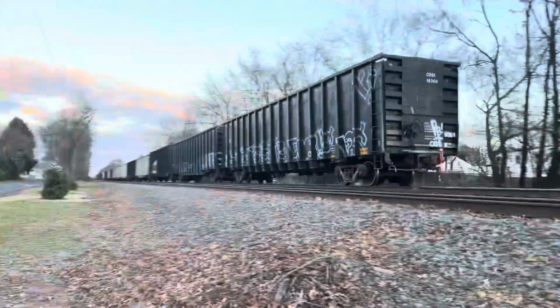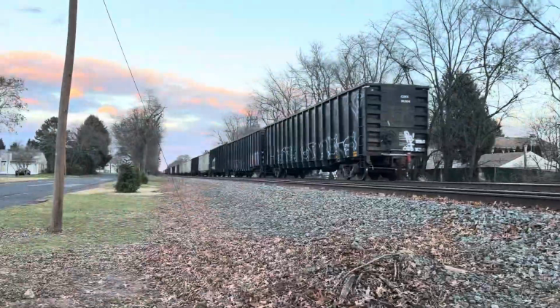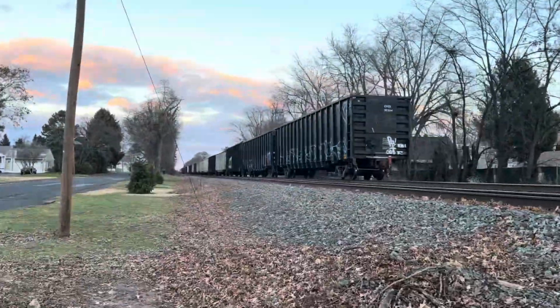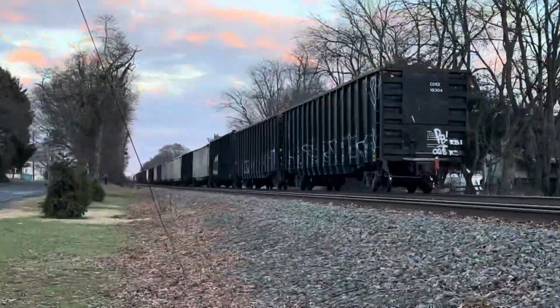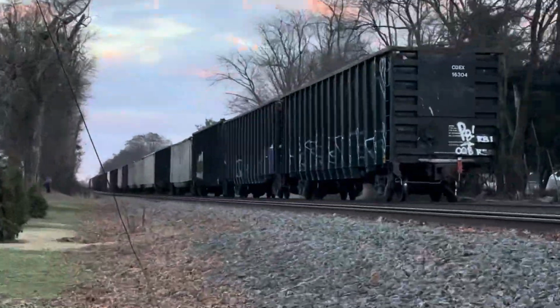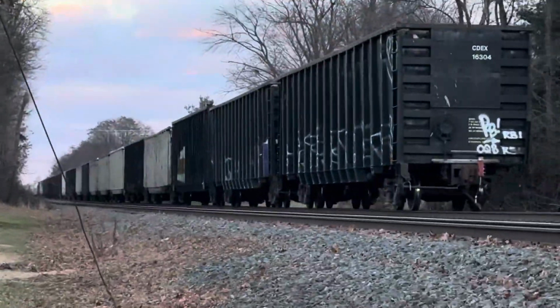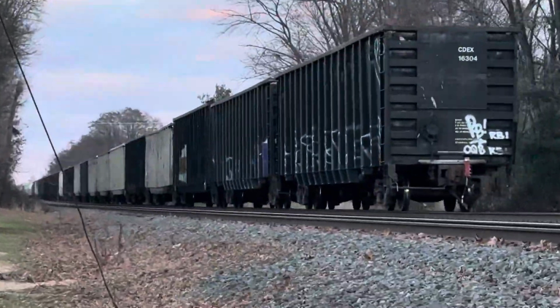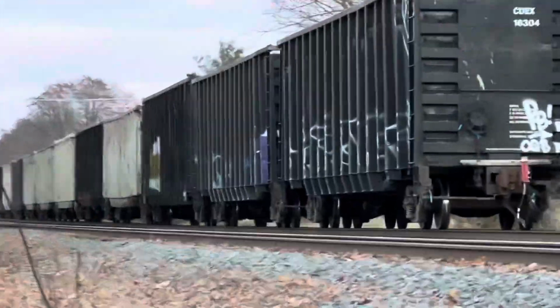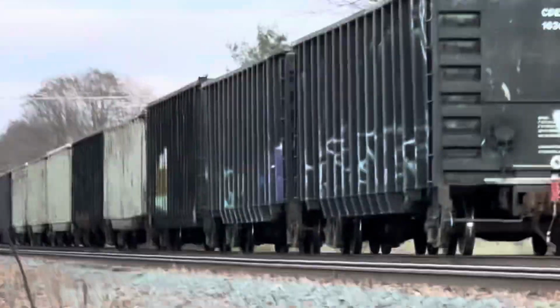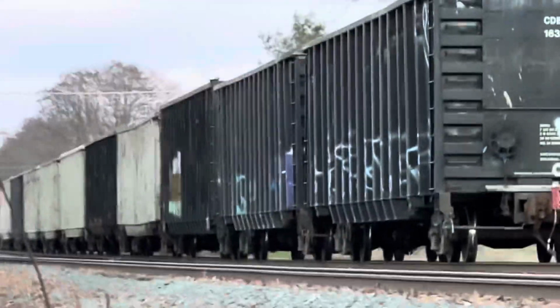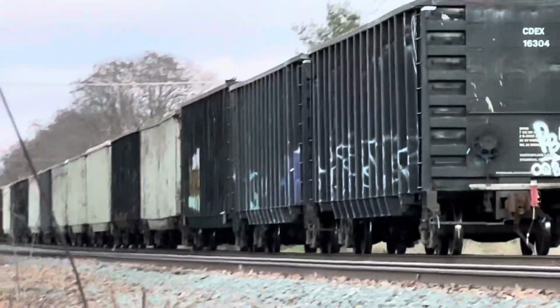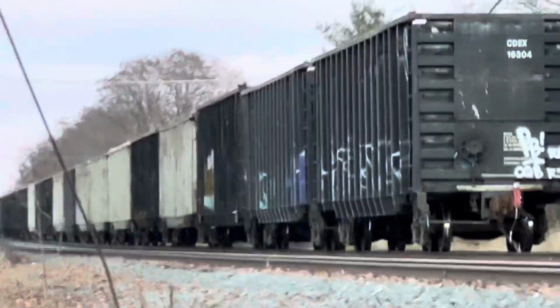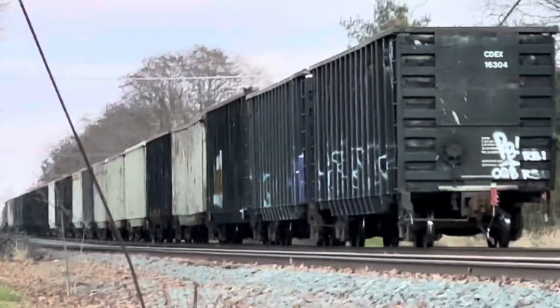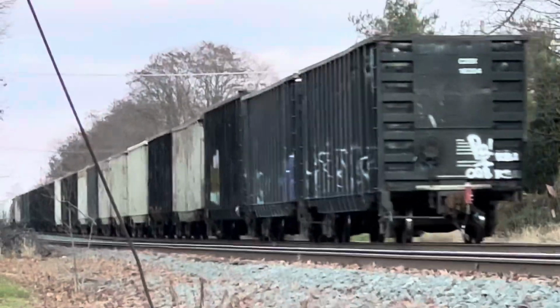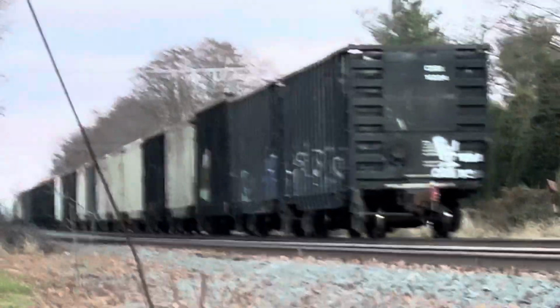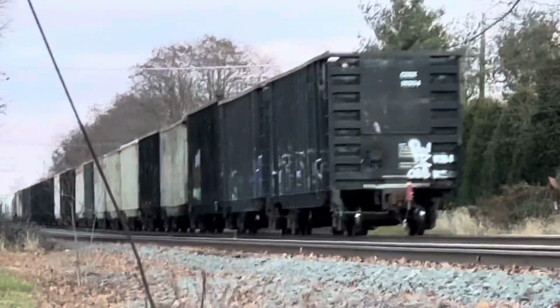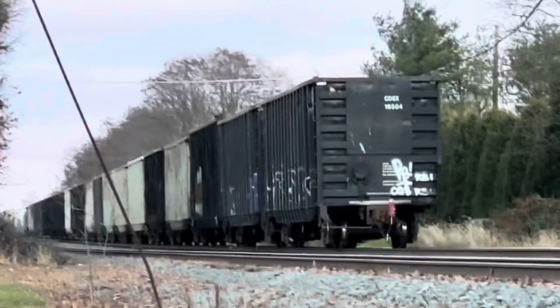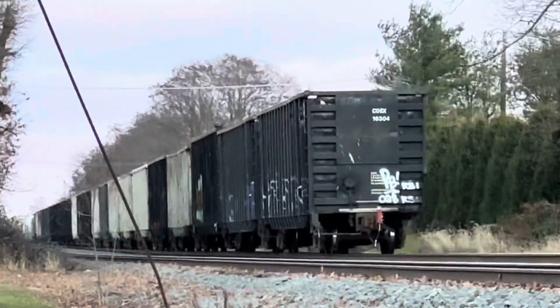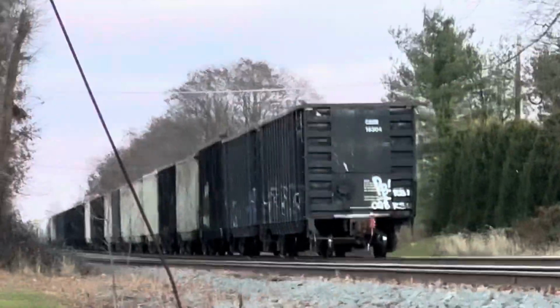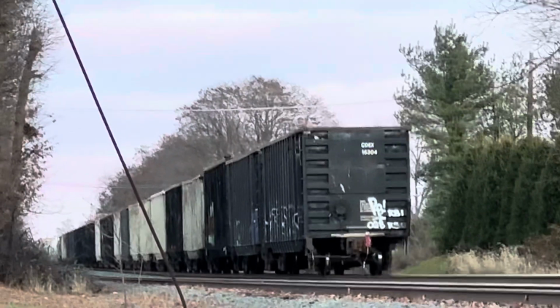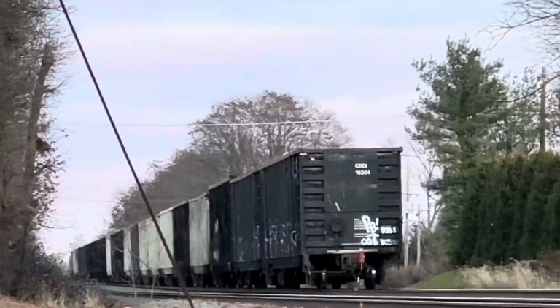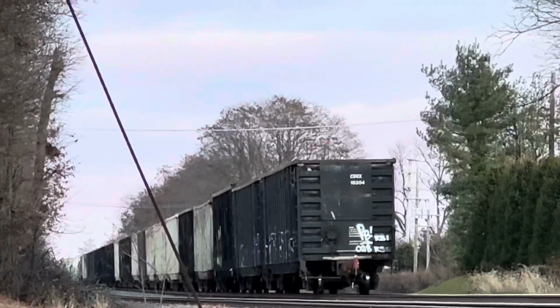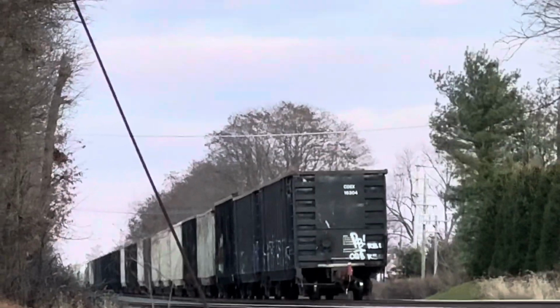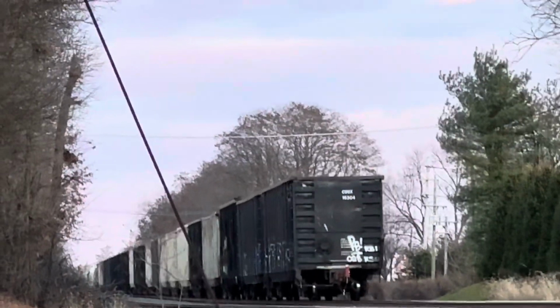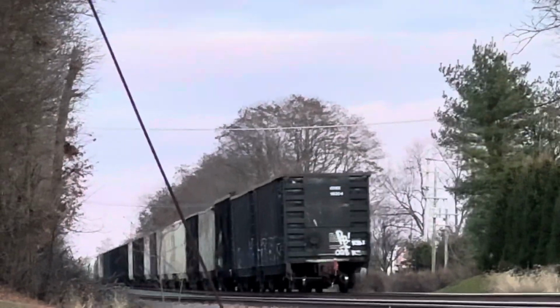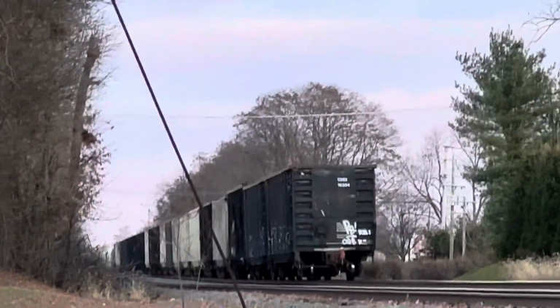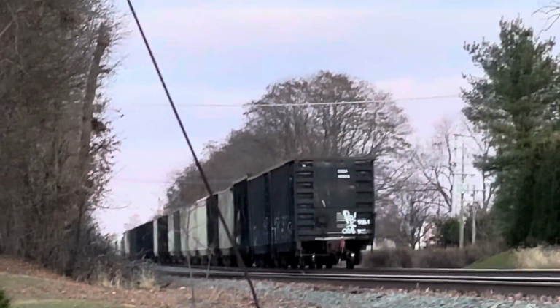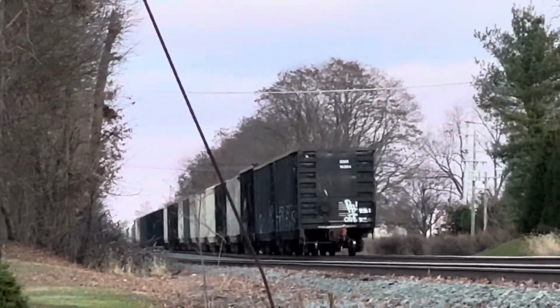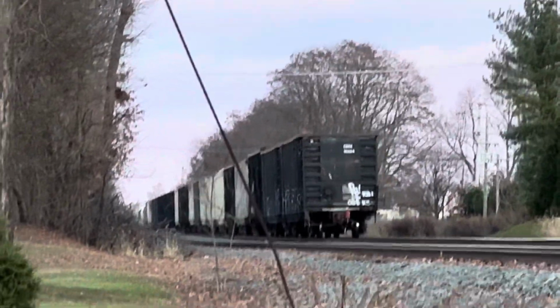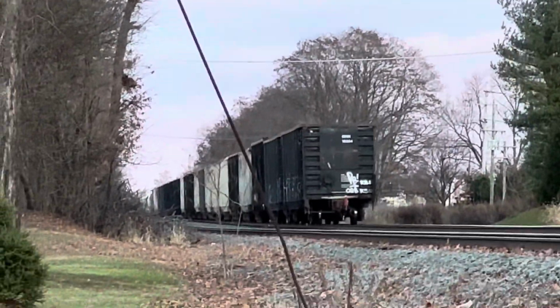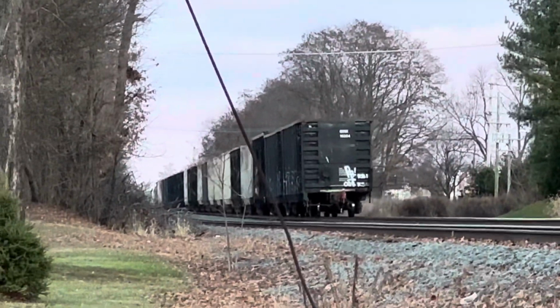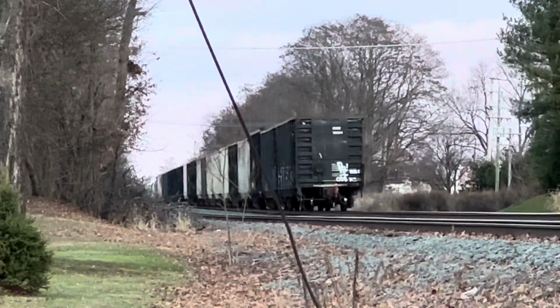That's NS18G heading east with the Conrail Heritage Unit trailing 3rd, freshly washed.